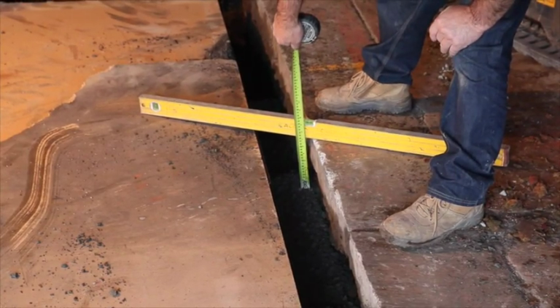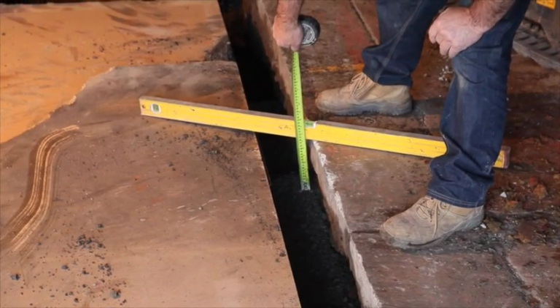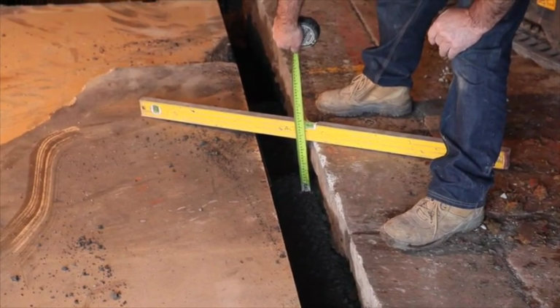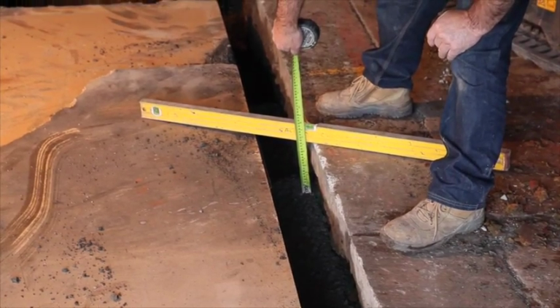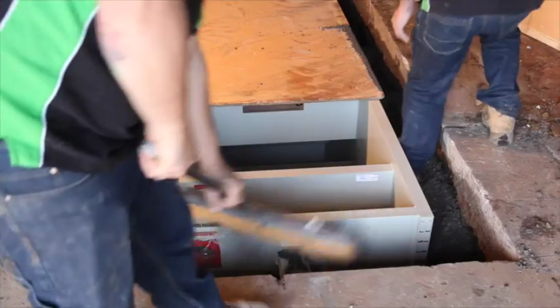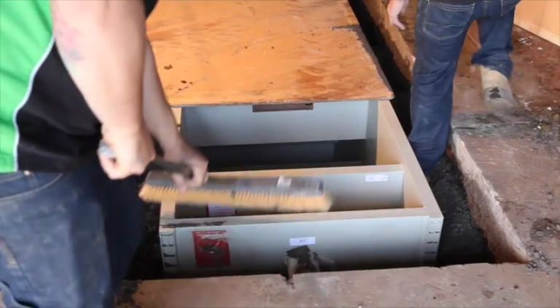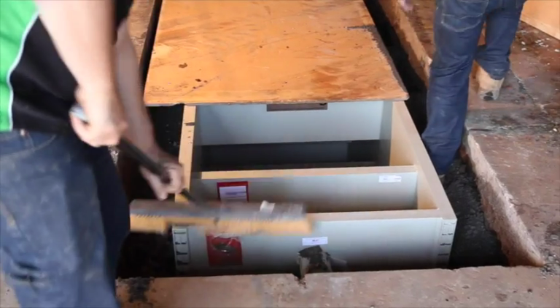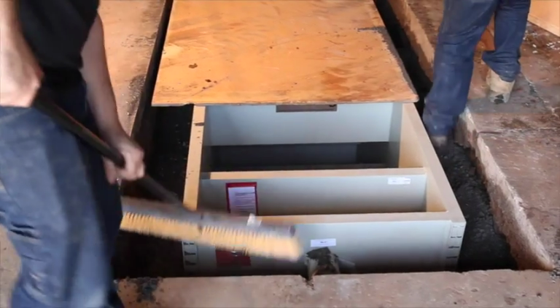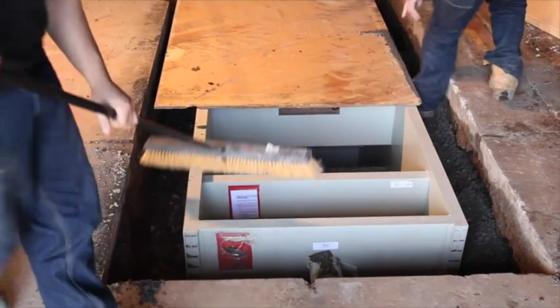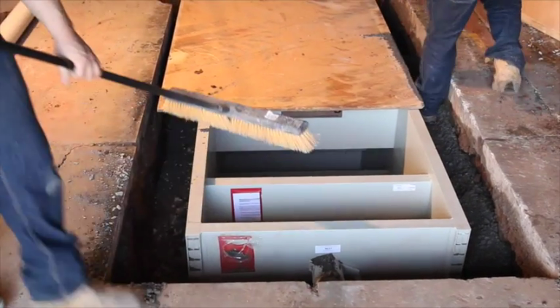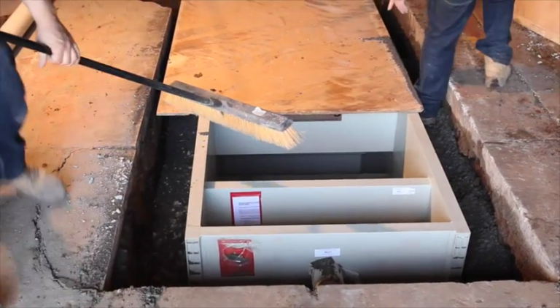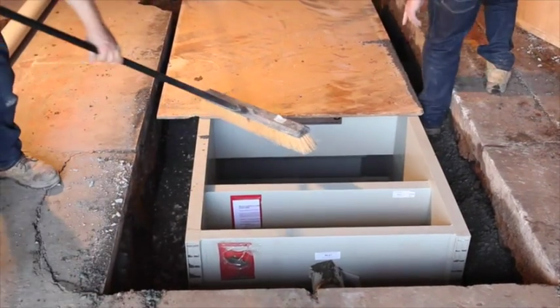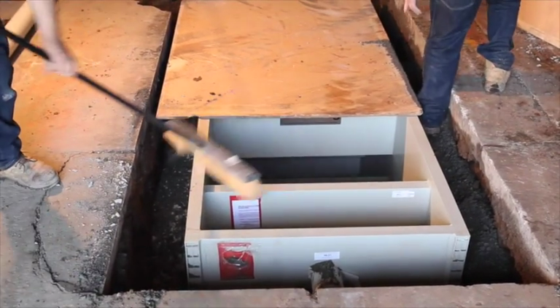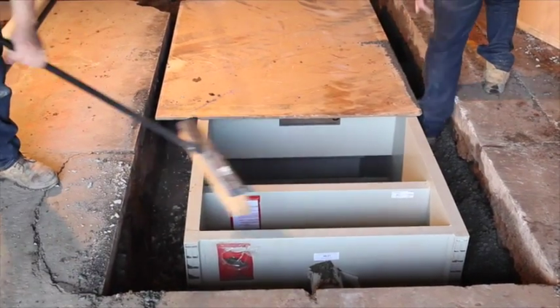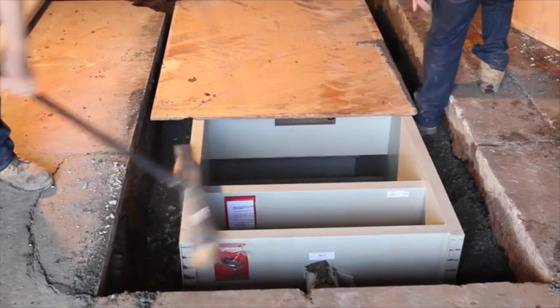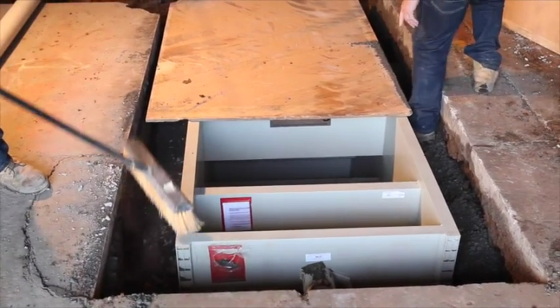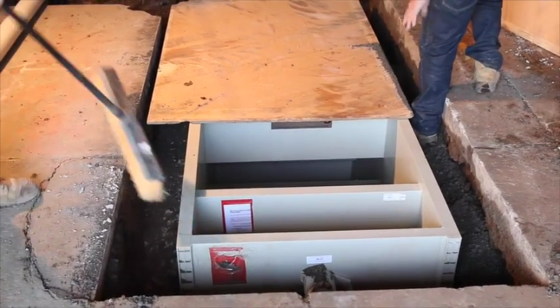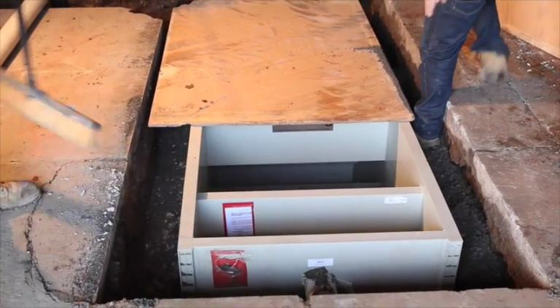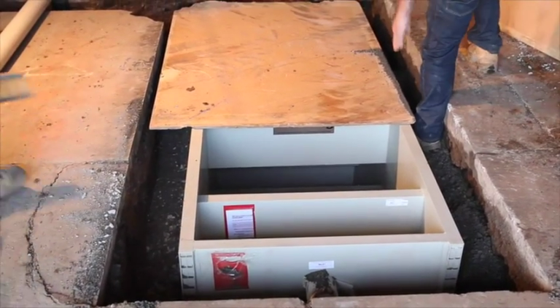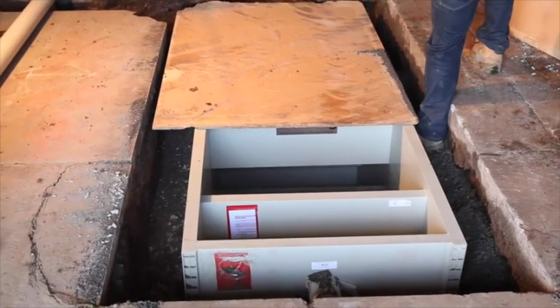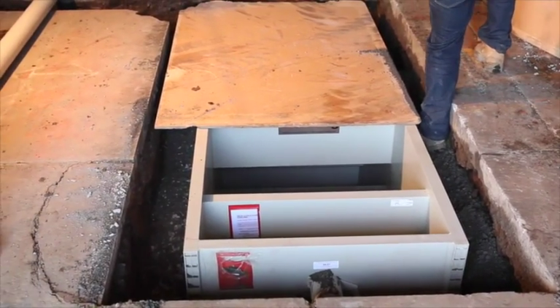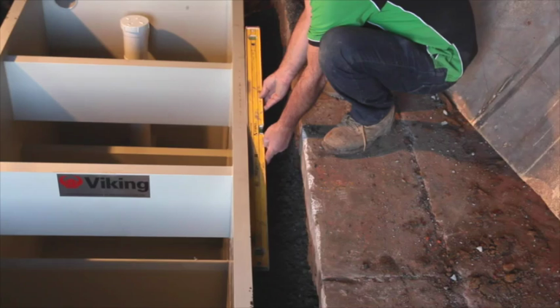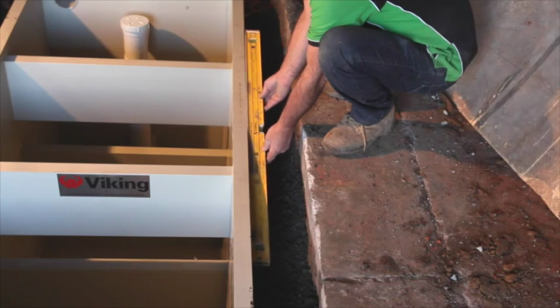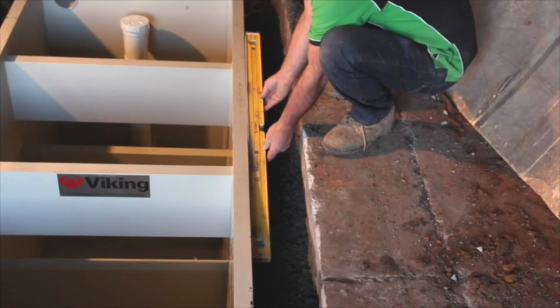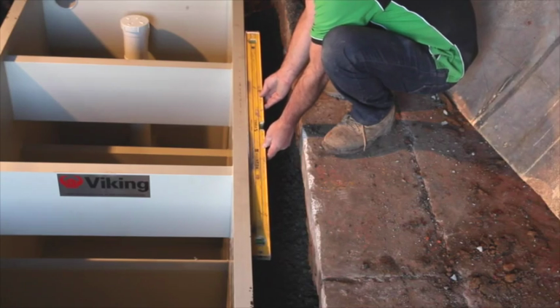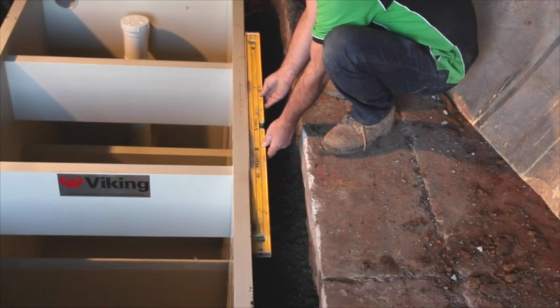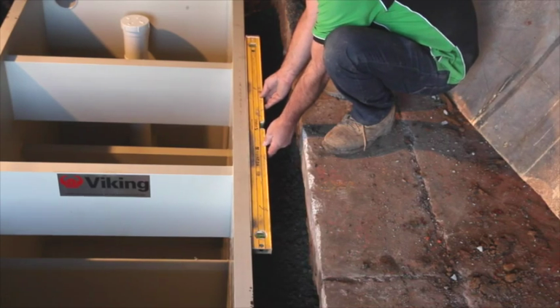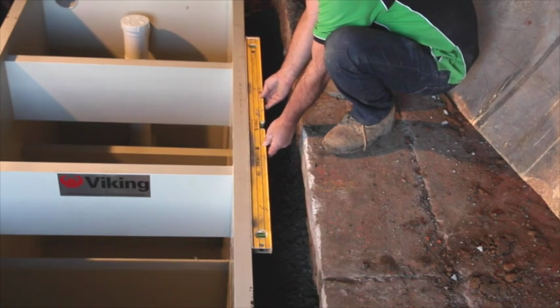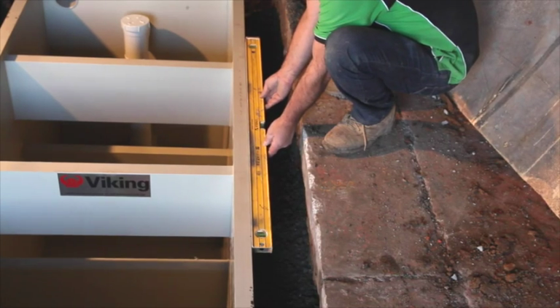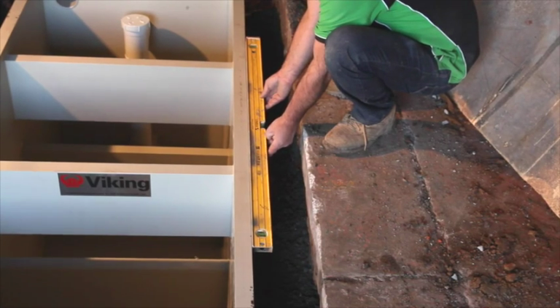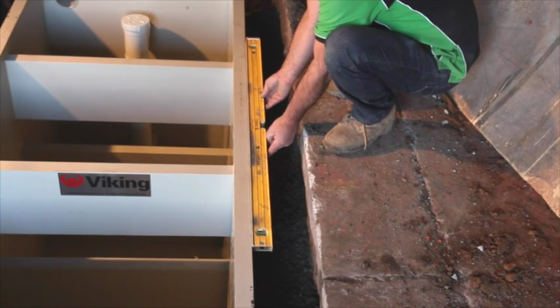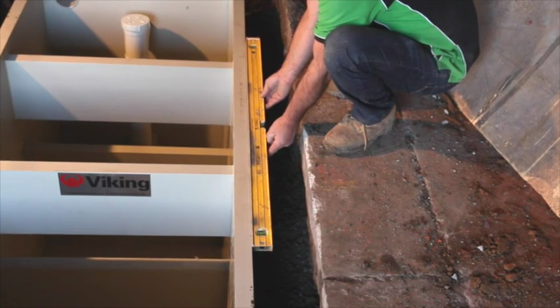The top 150mm is to be concreted in place. Lightly compact the crushed rock. Do not overcompact, to avoid tank walls bulging inward.